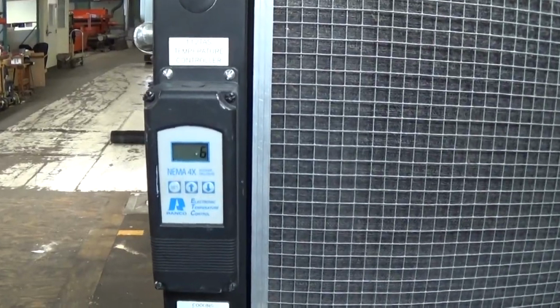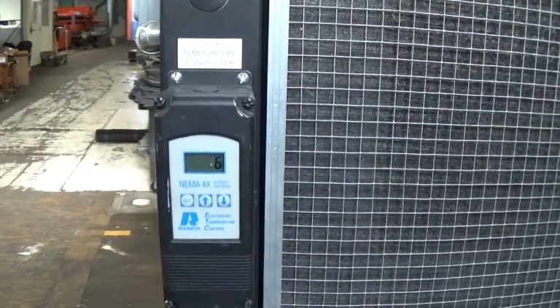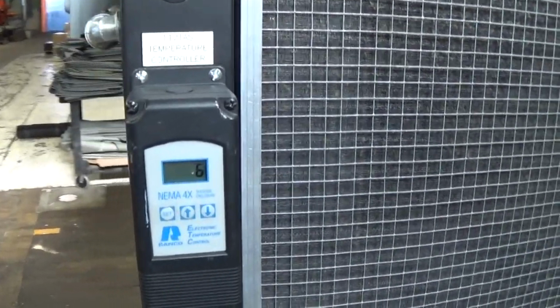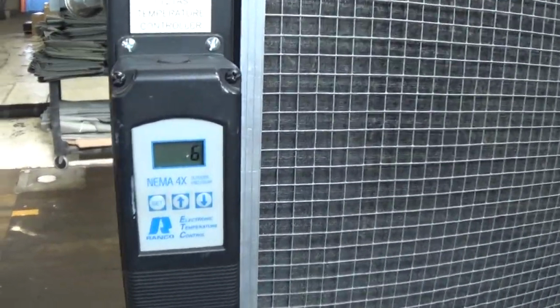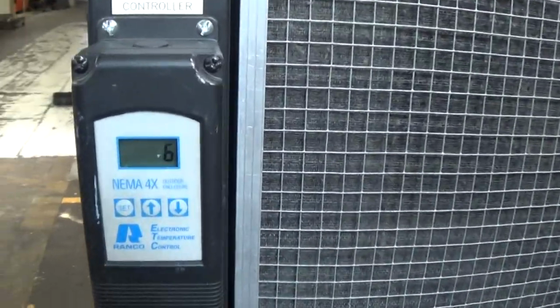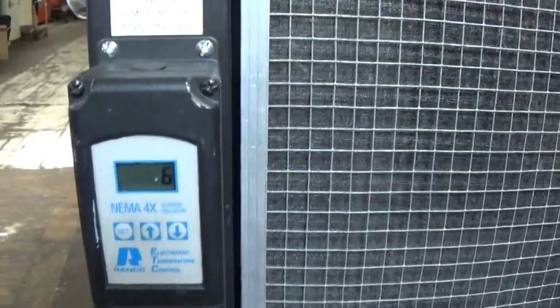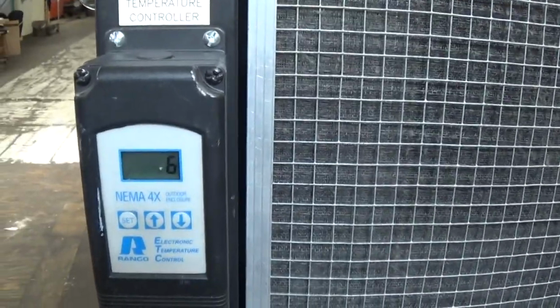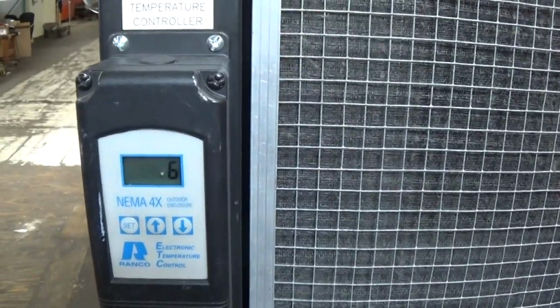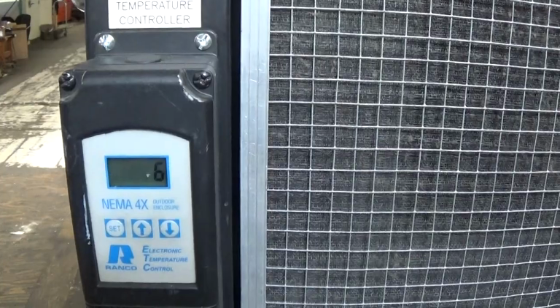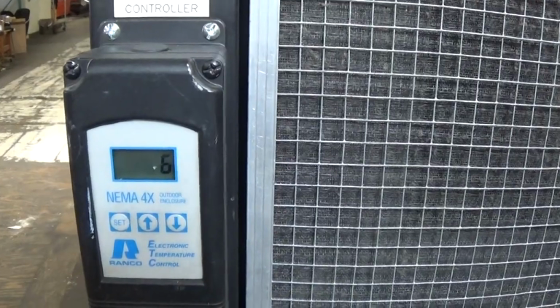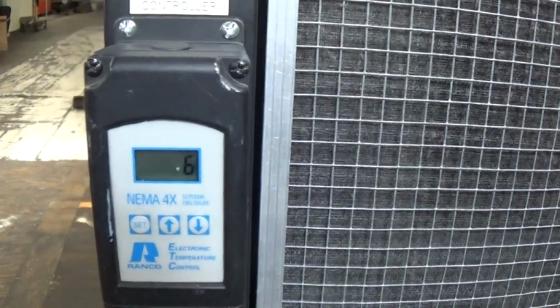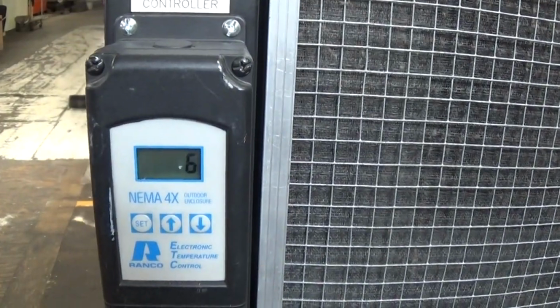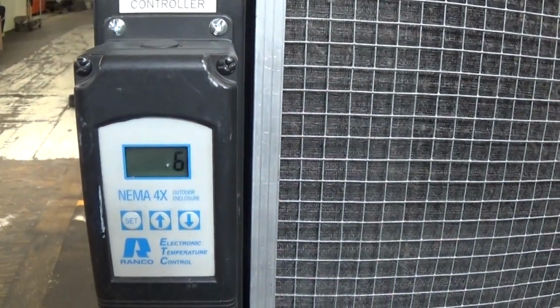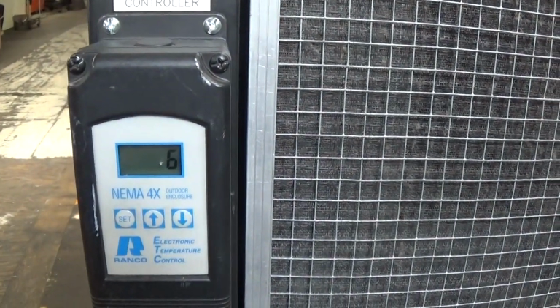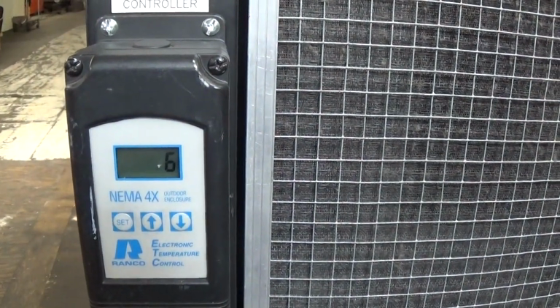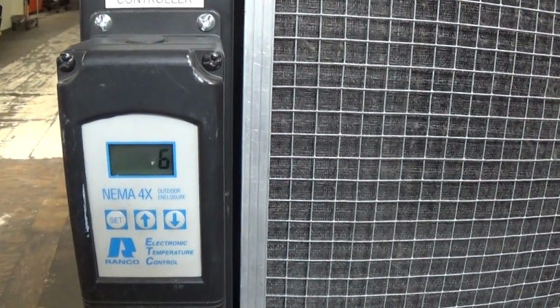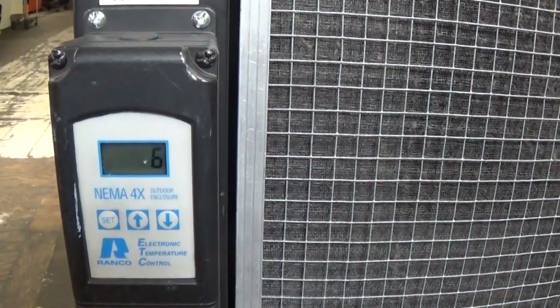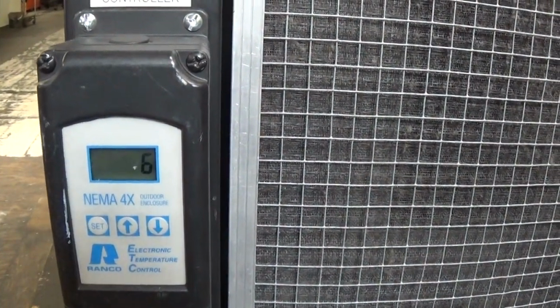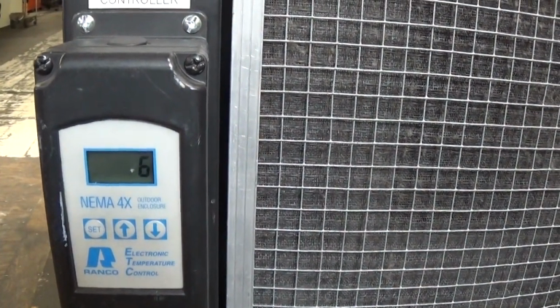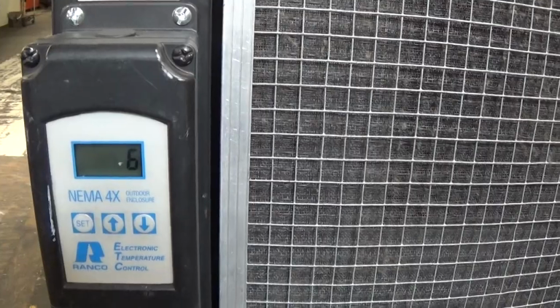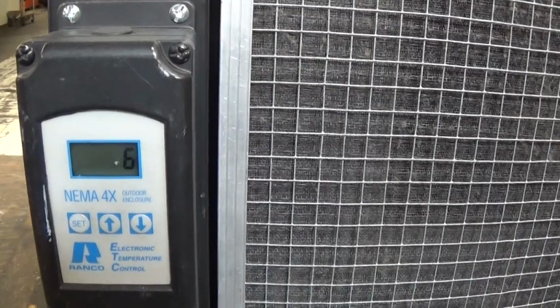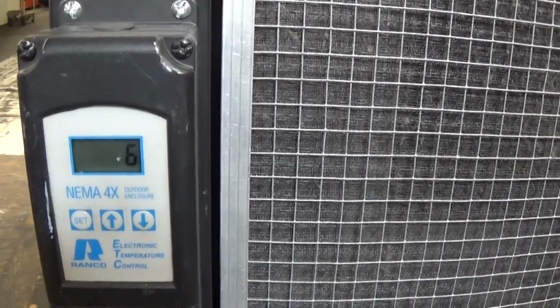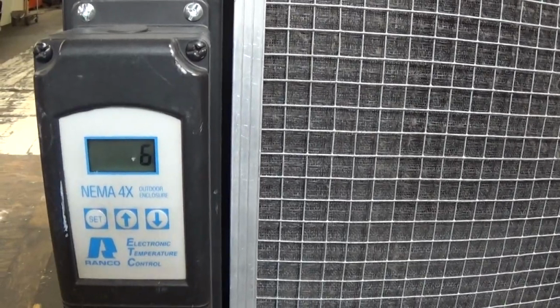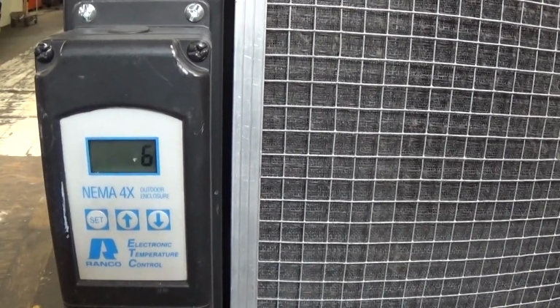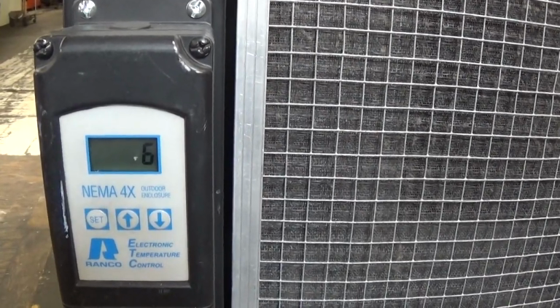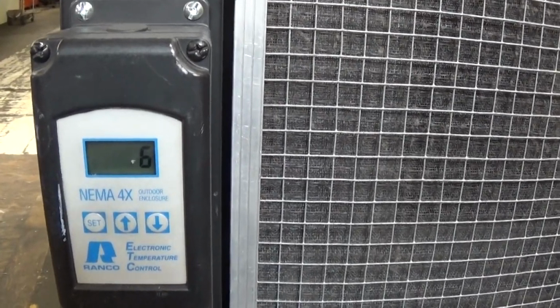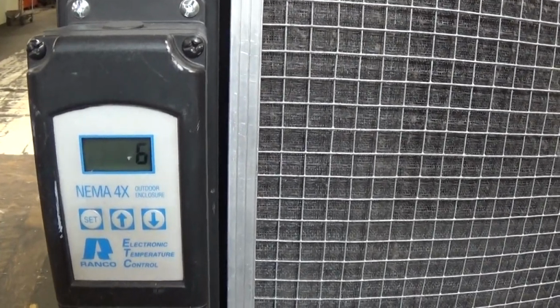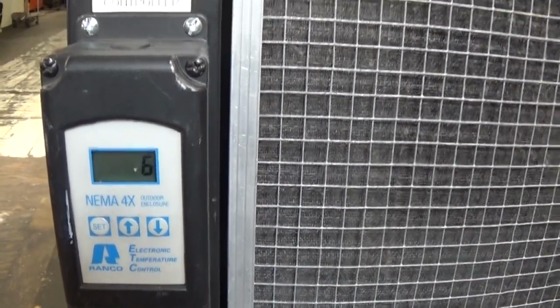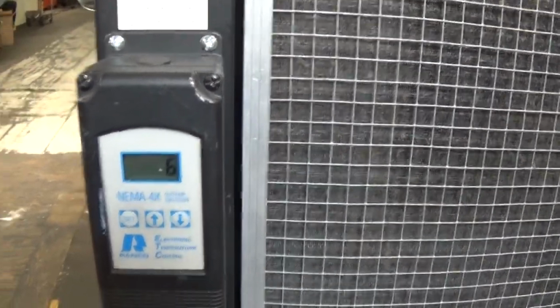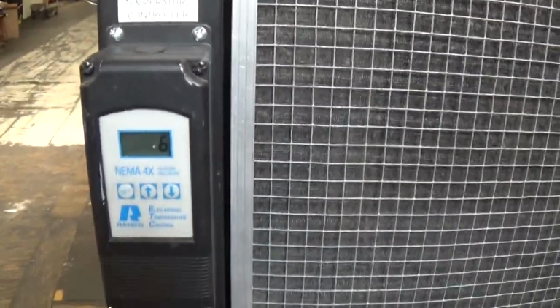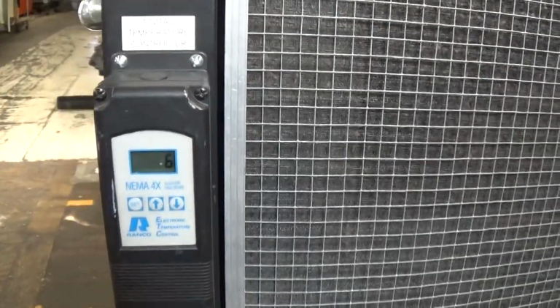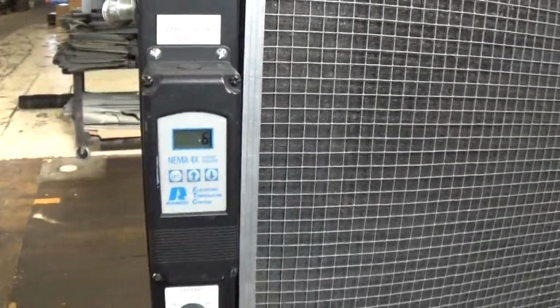So we've reached the 6-degree centigrade set point. We'll hear the compressor and the fan go off — there we go. Now I'll wait until it goes up to 8 degrees C, because we have it set at a 2-degree differential.